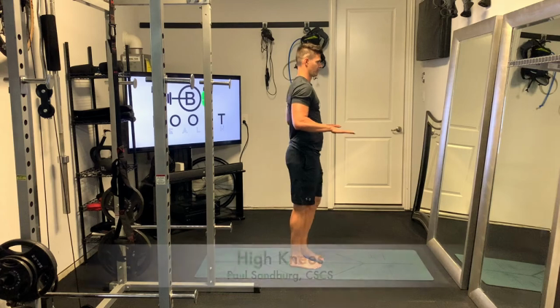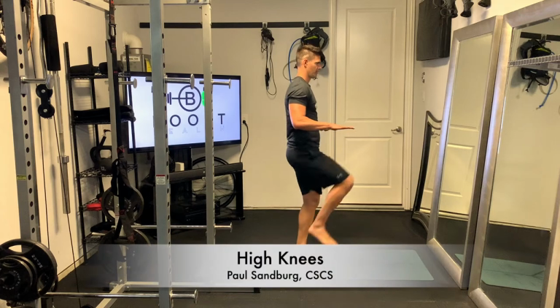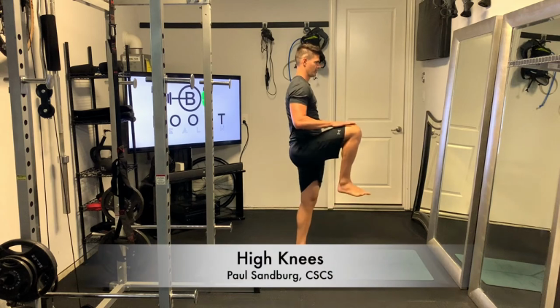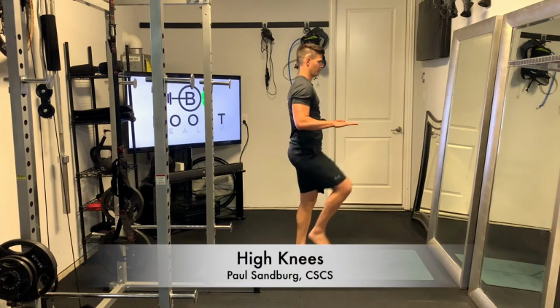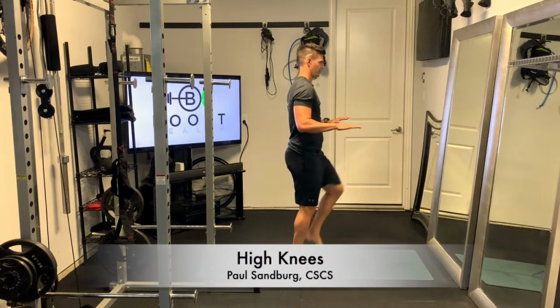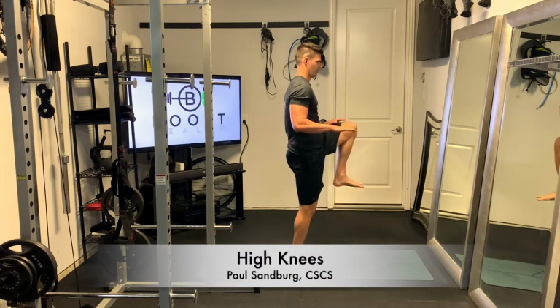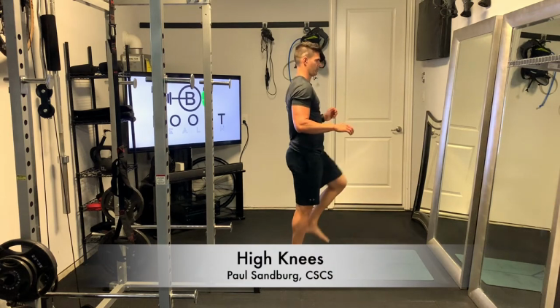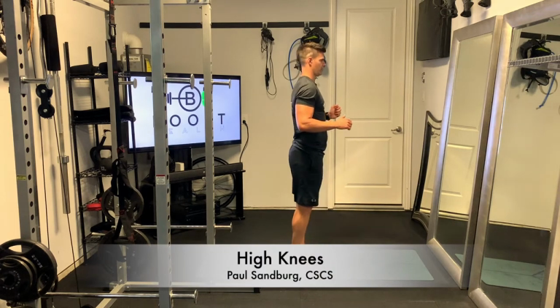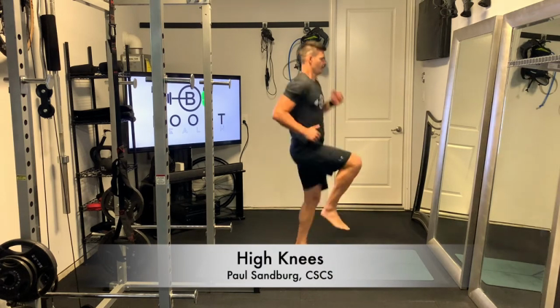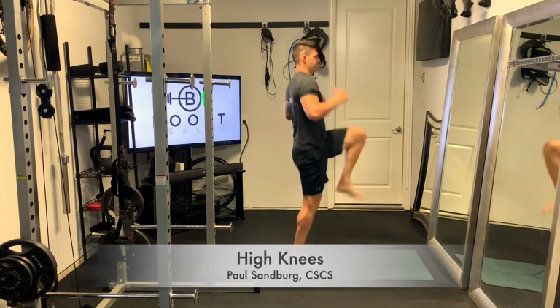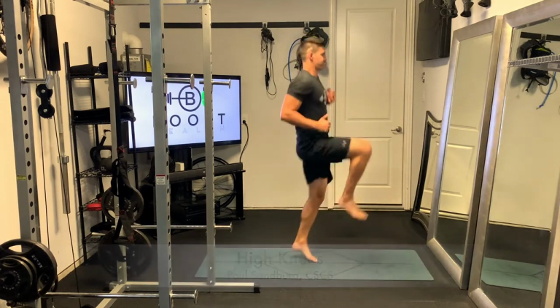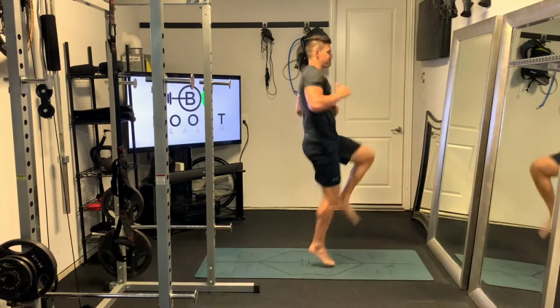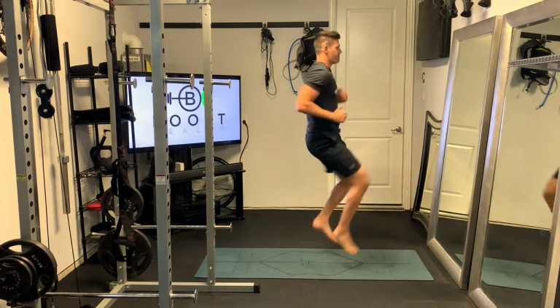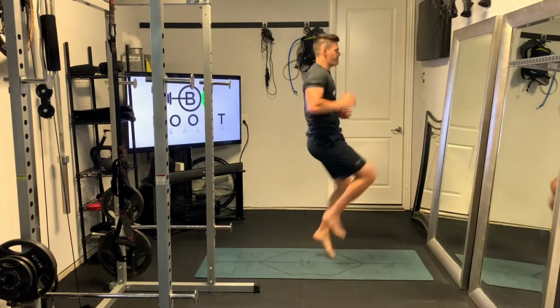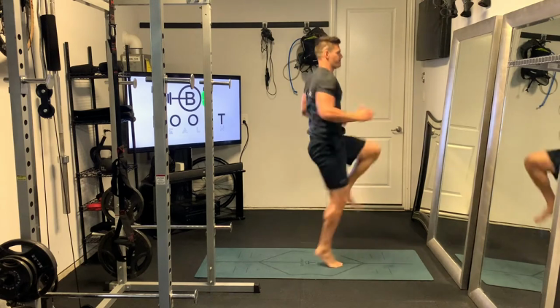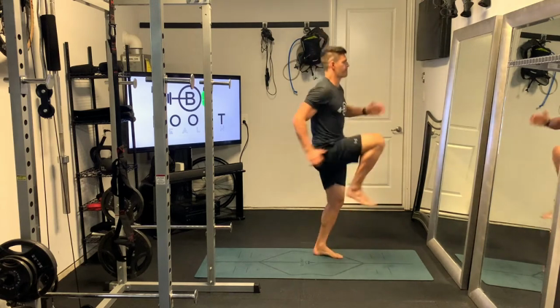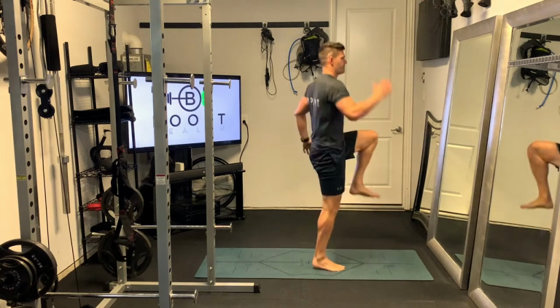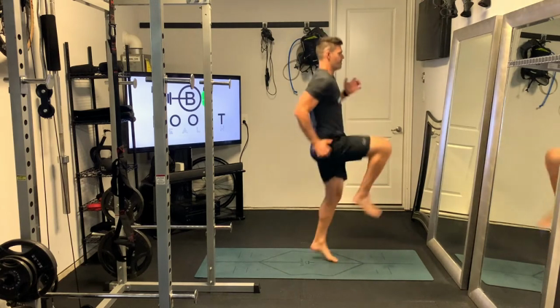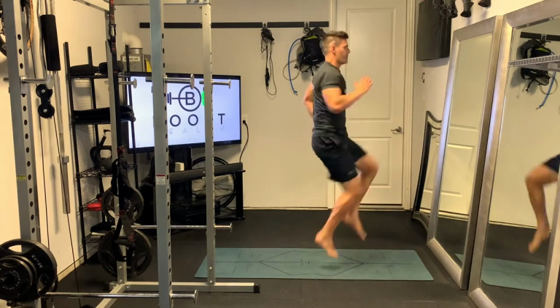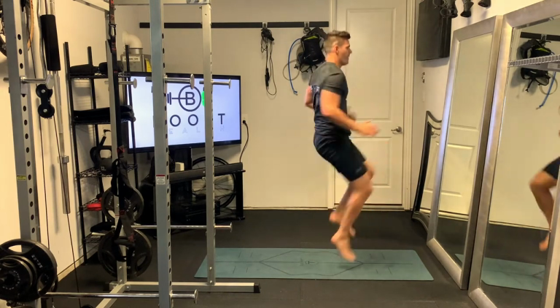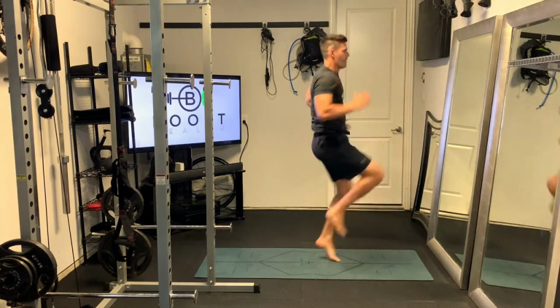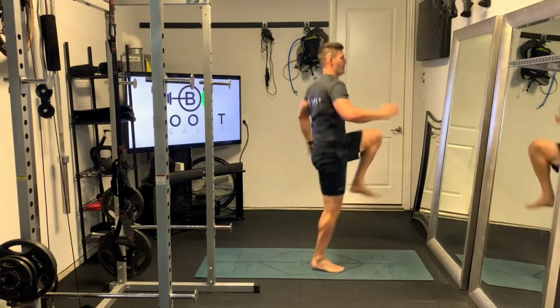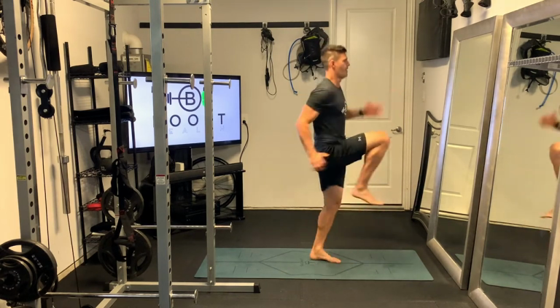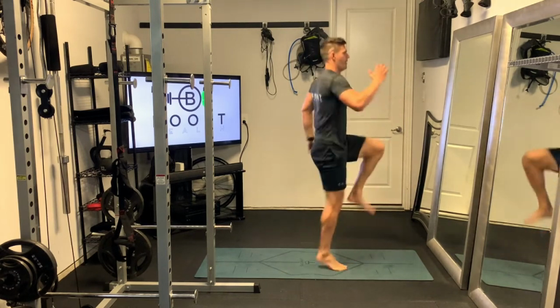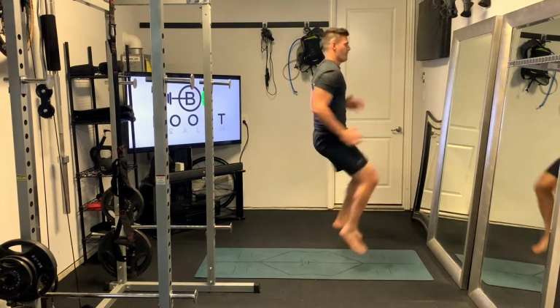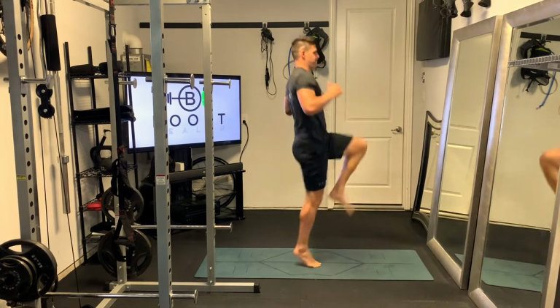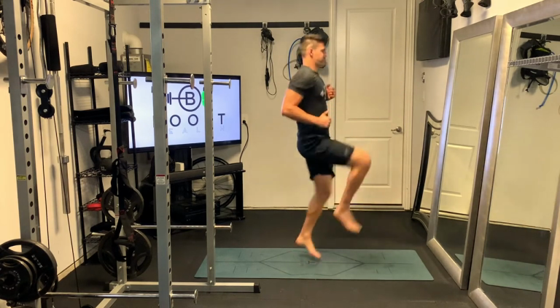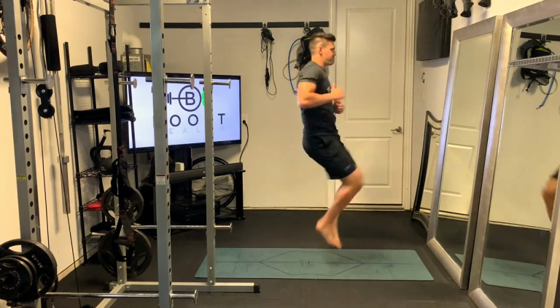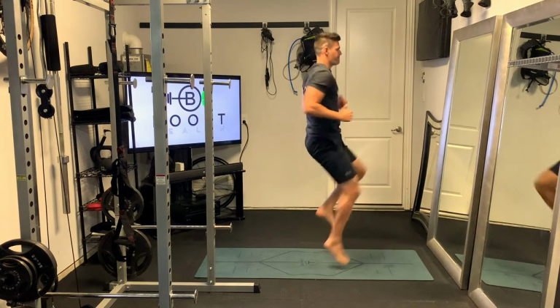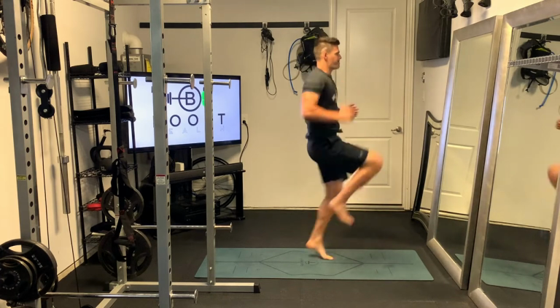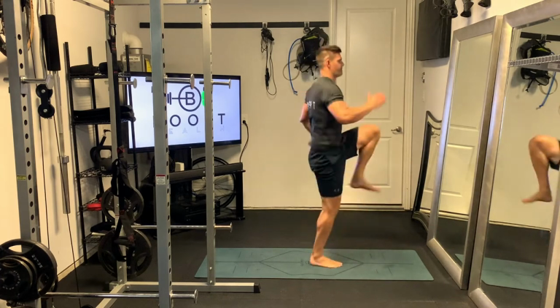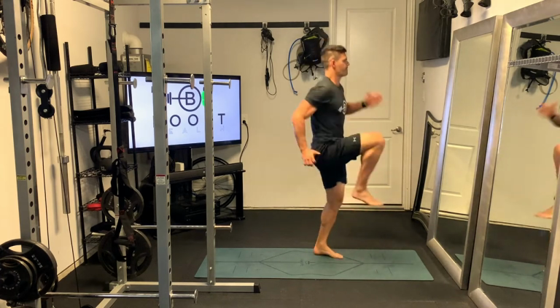All right, high knees — and their name says it all. We want to get those knees up above the hips. That's the biggest mistake I see on these: folks just barely get their feet up off the ground. Get those knees up nice and high.